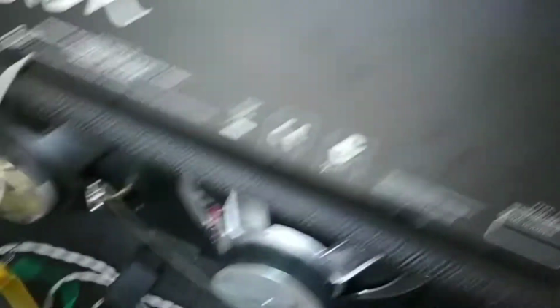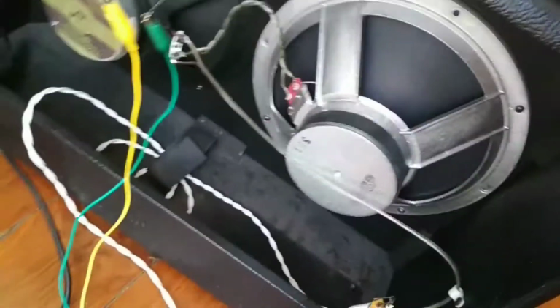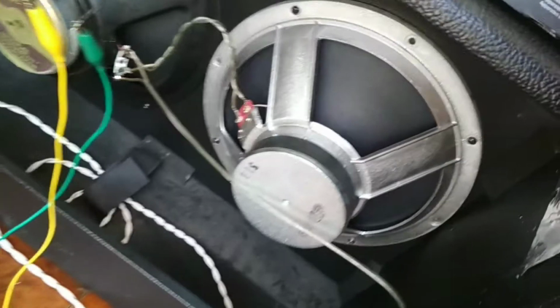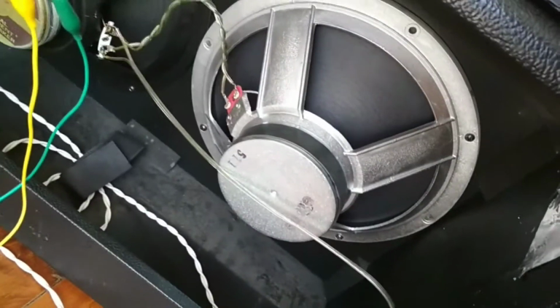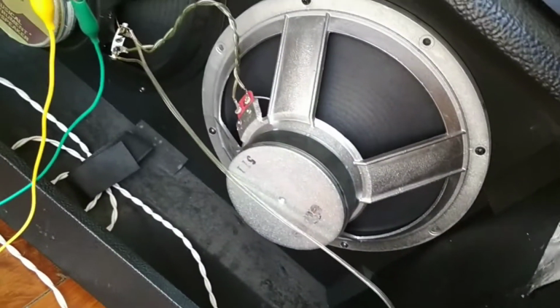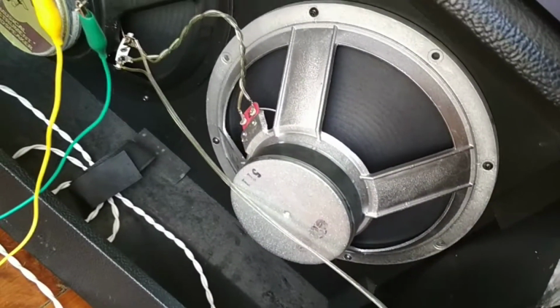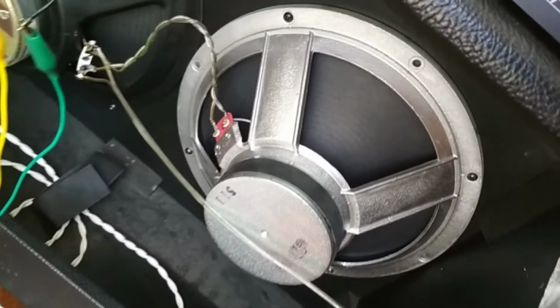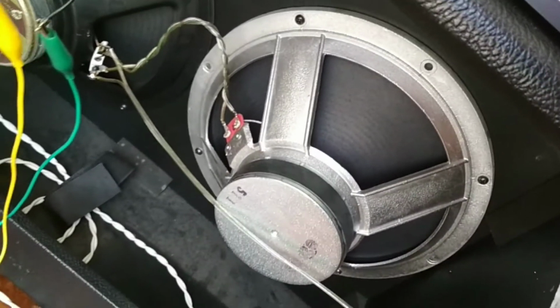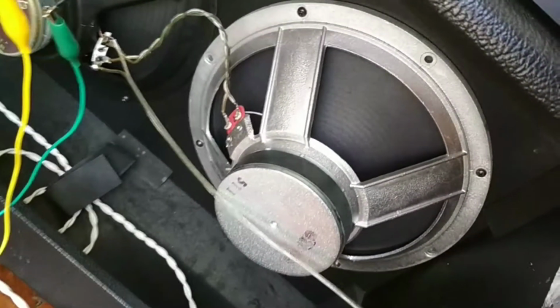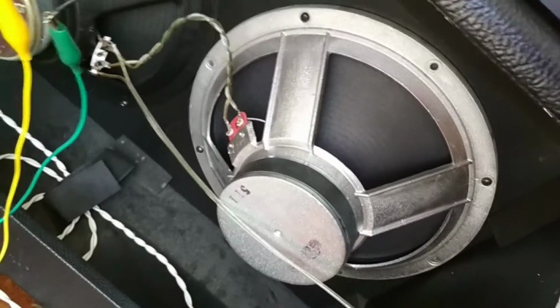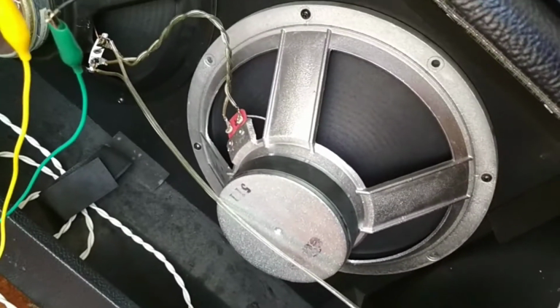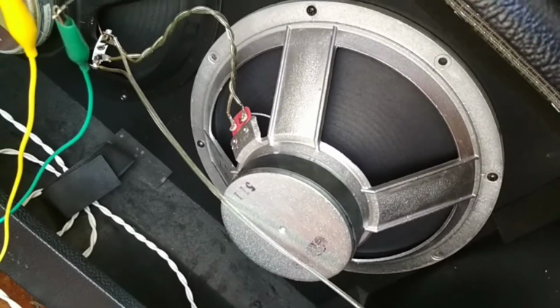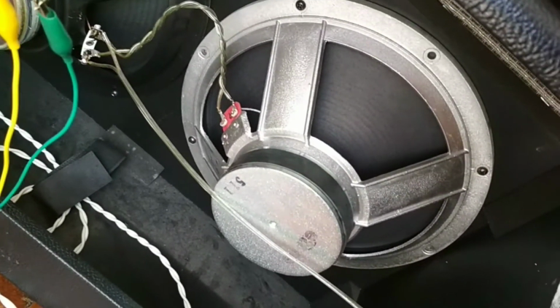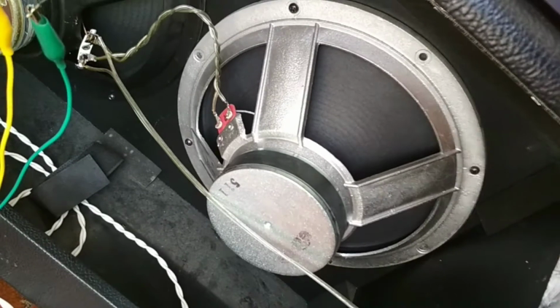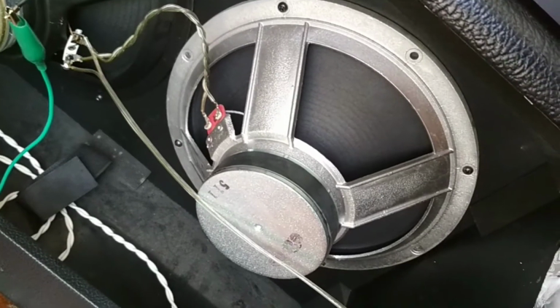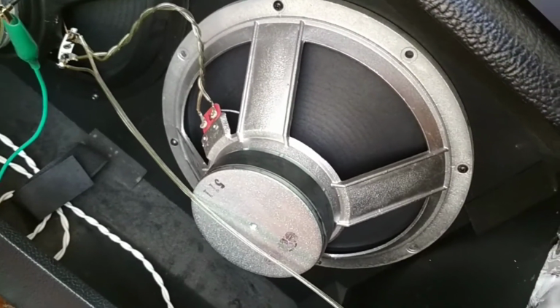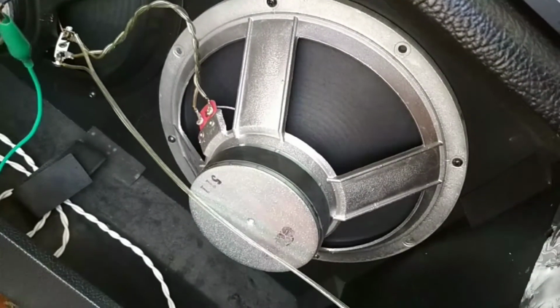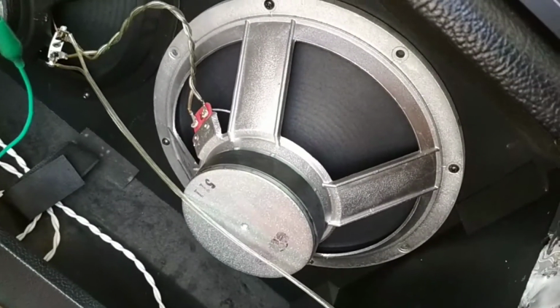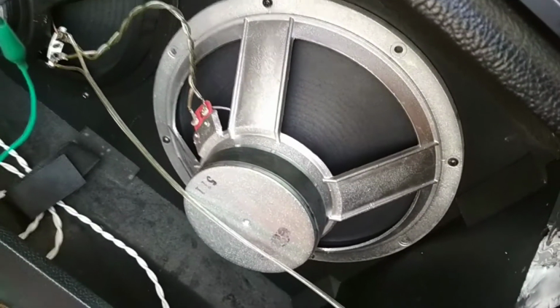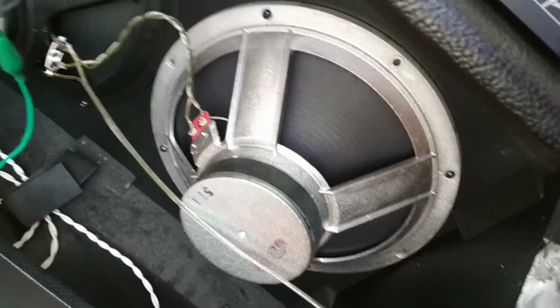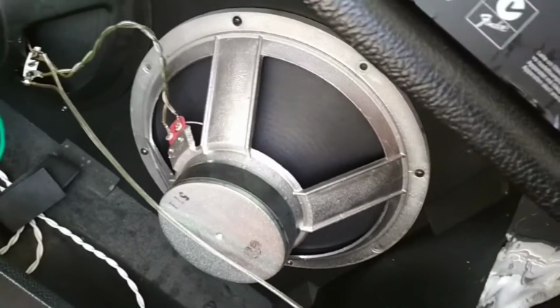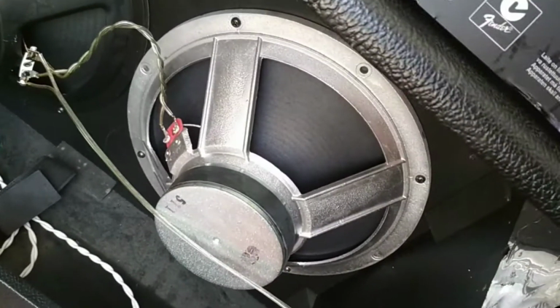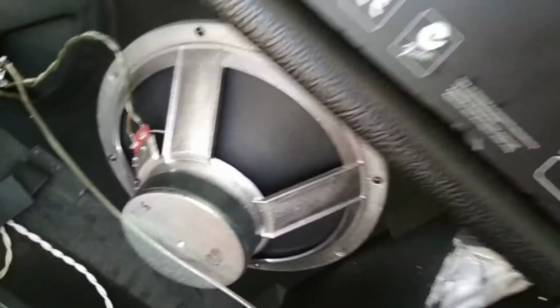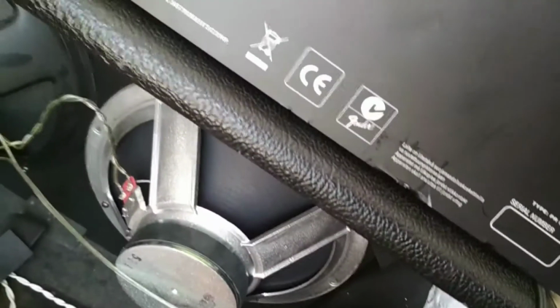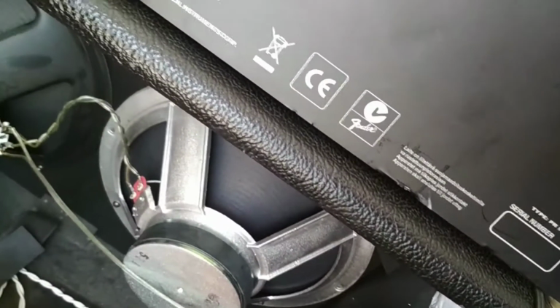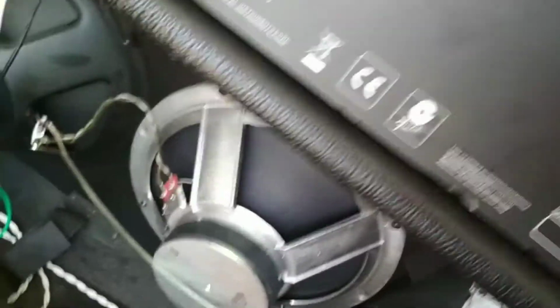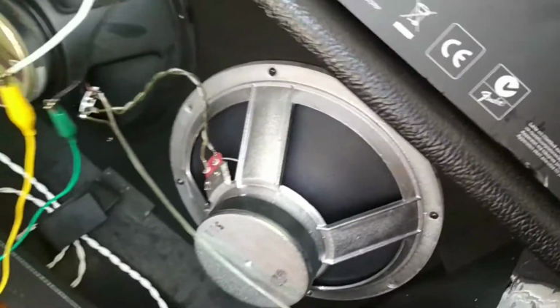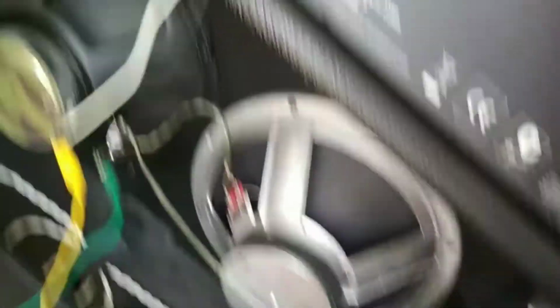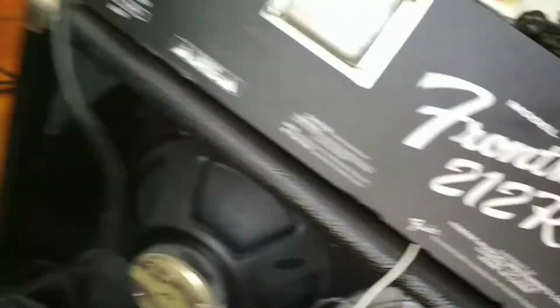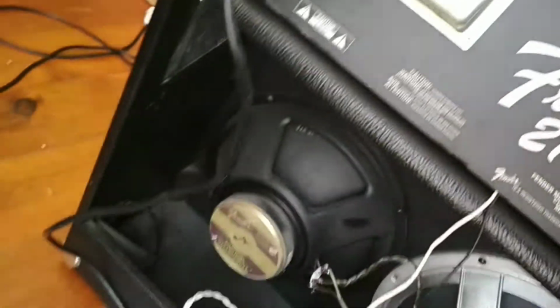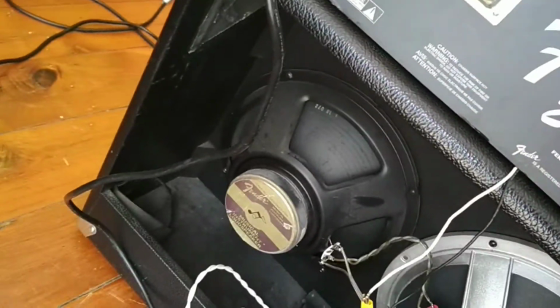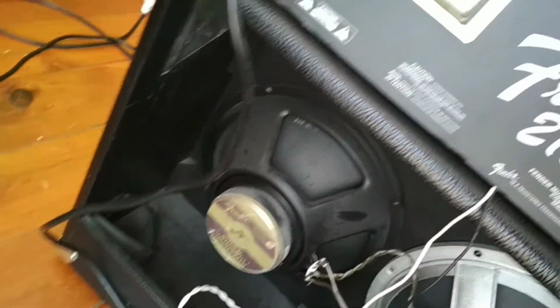Oh, by the way, that speaker here - it's just a locally manufactured one. Sounds pretty good, but it's getting replaced with a Jensen C12N, I believe. Could be a C12Q - I'll have to double check. Anyway, that's happening in another video.